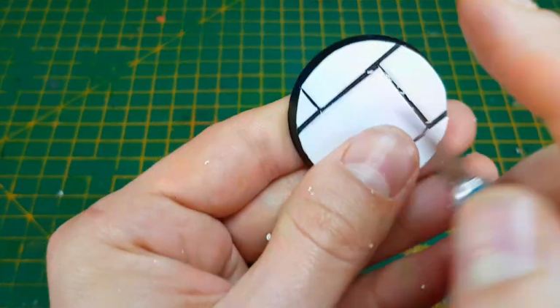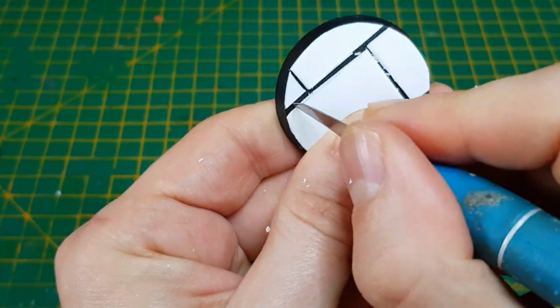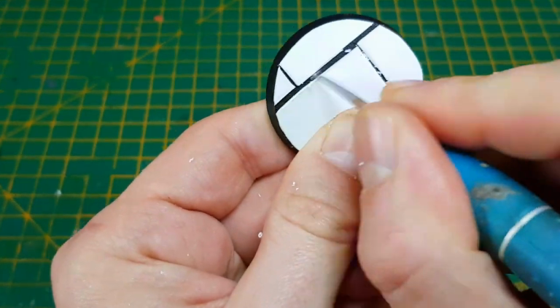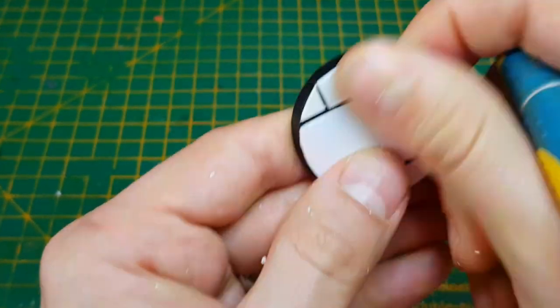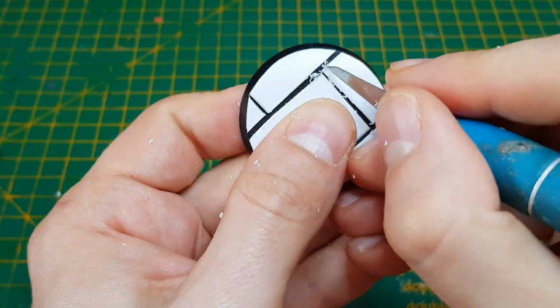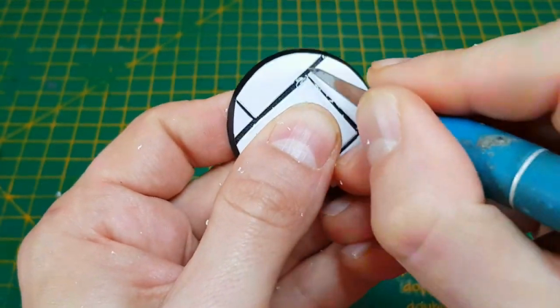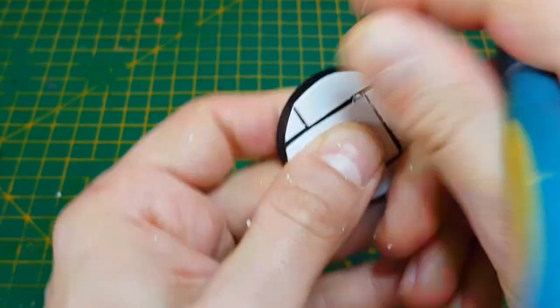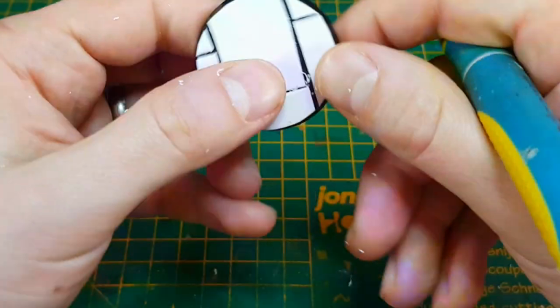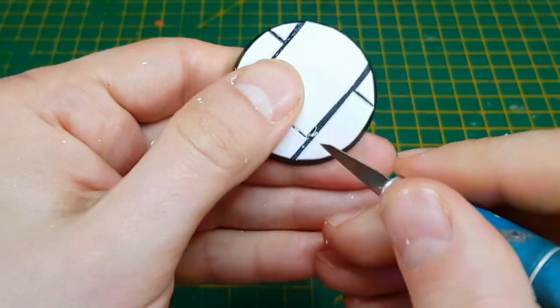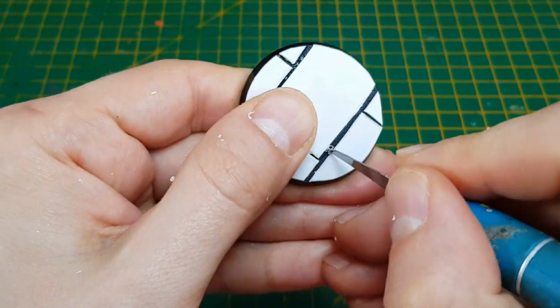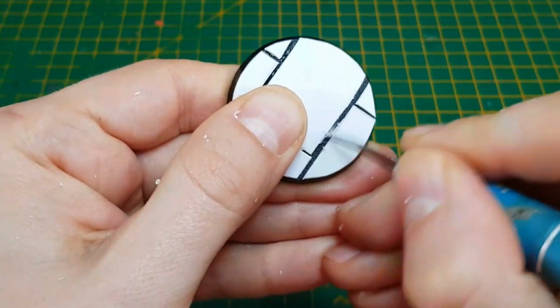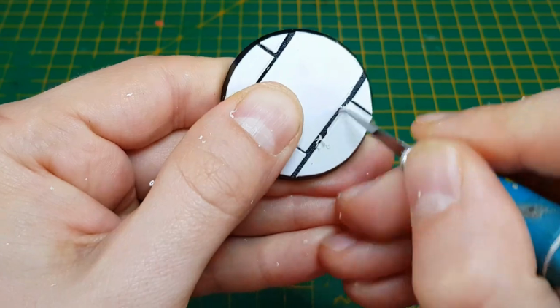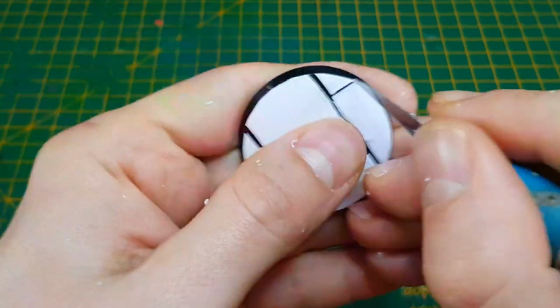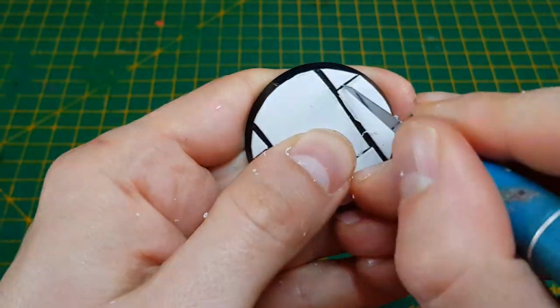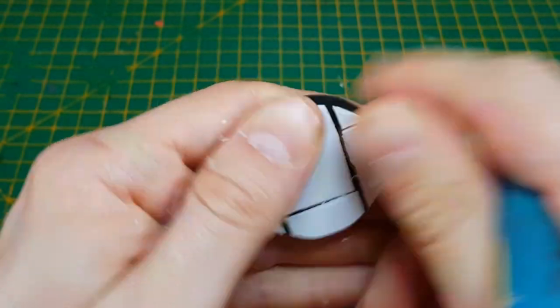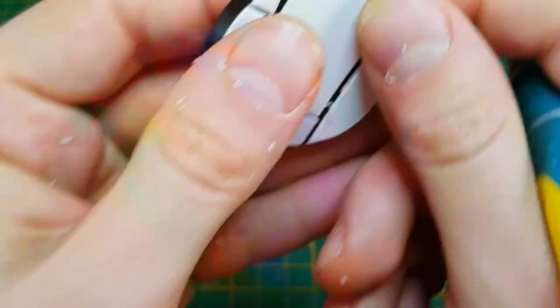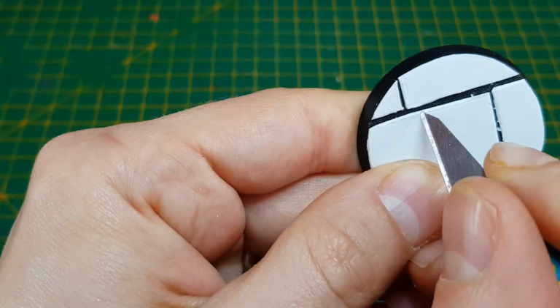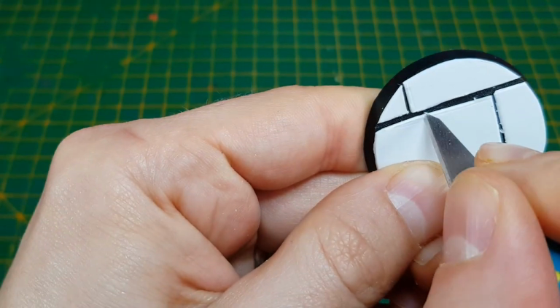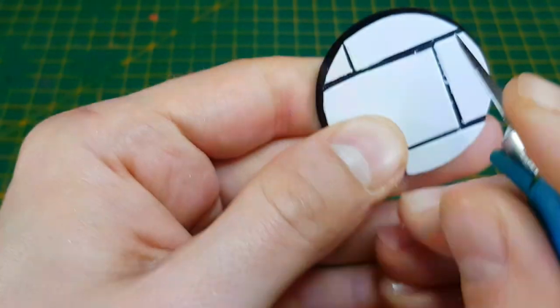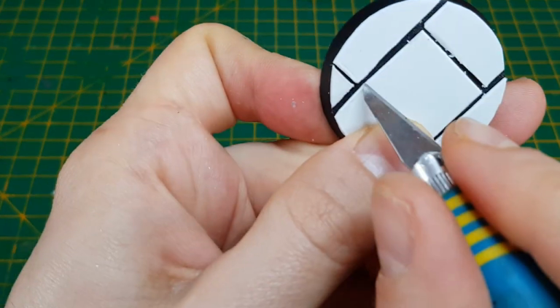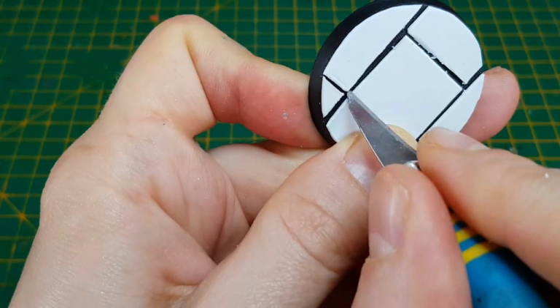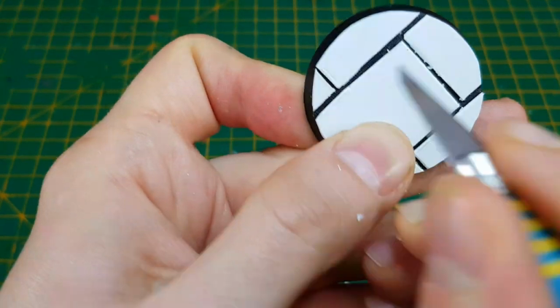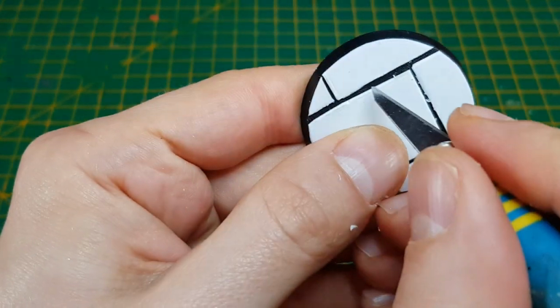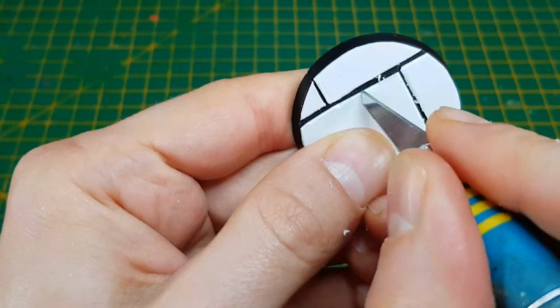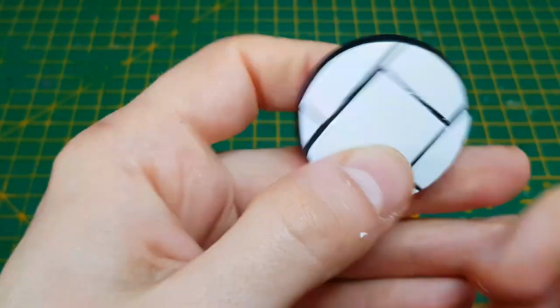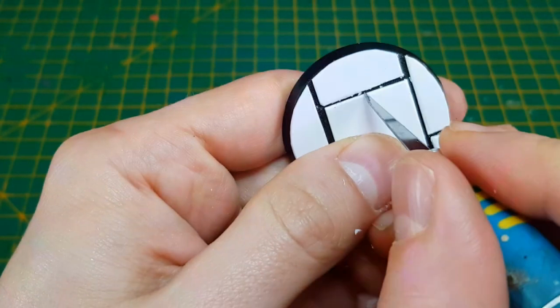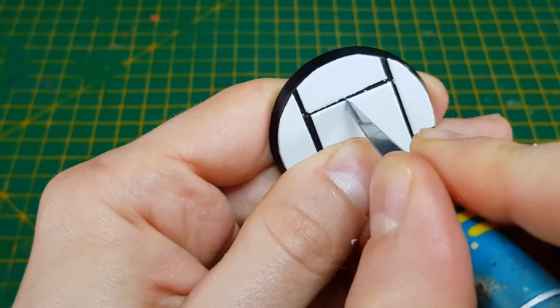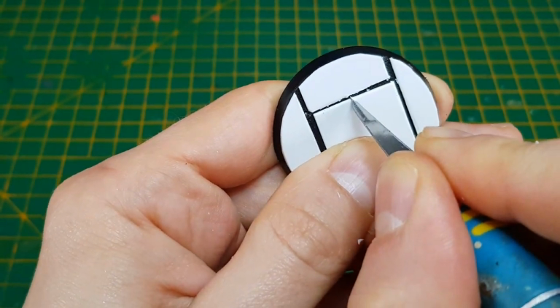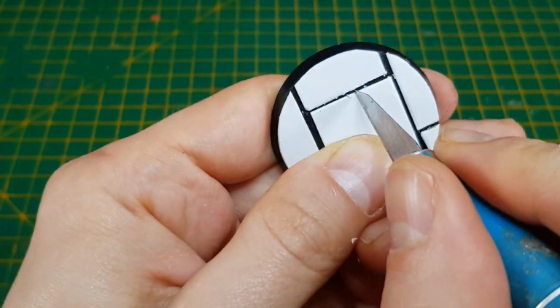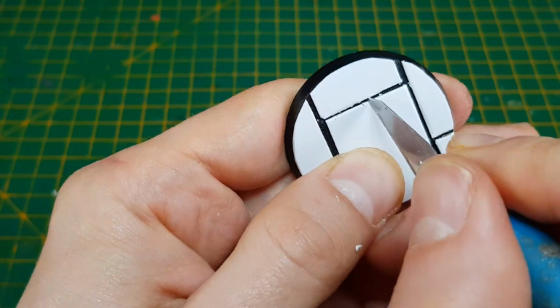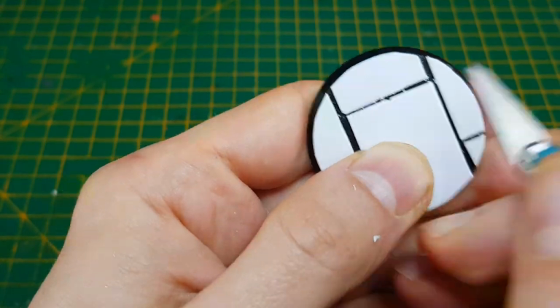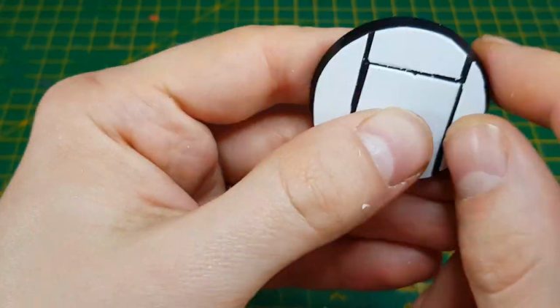If you are building an urban themed base or something a little less uniform, you may want to rough up the edges with a craft knife or even cut small chips out of them. I would also recommend a thicker sheet of Plasticard to really sell the idea of stone slabs or concrete.